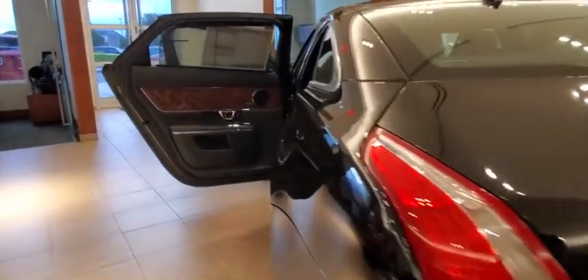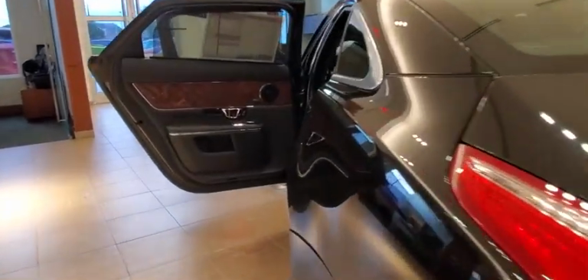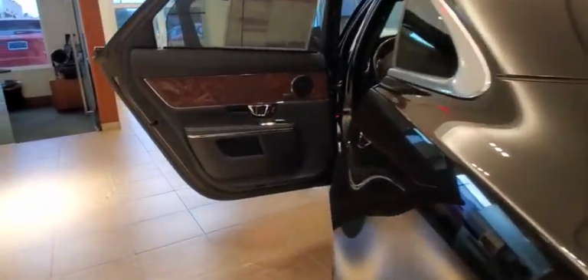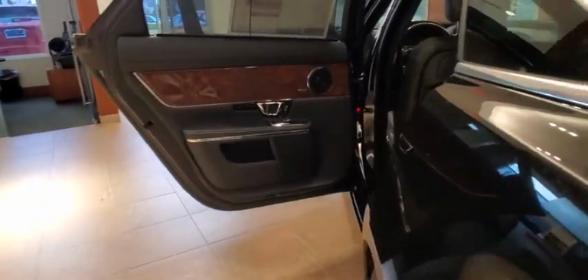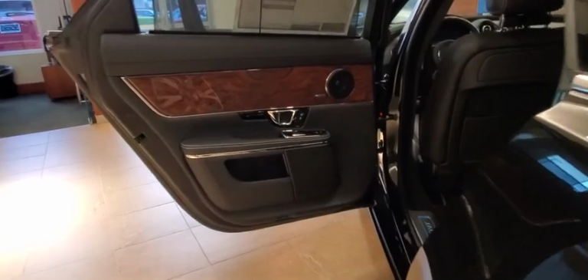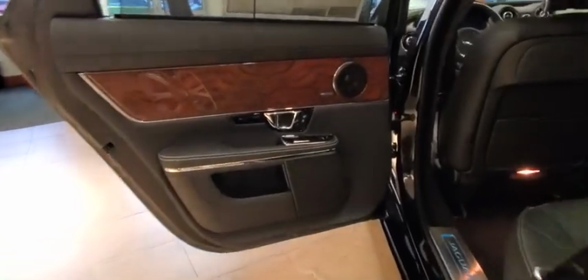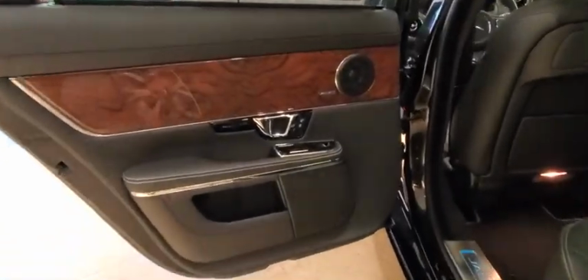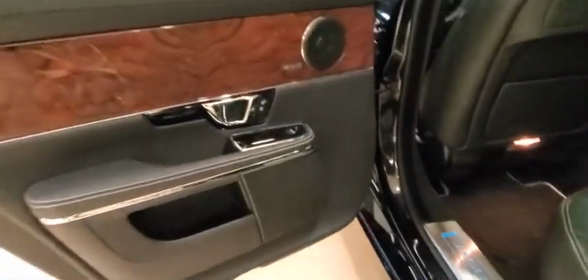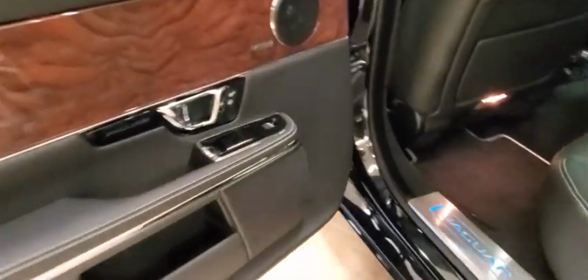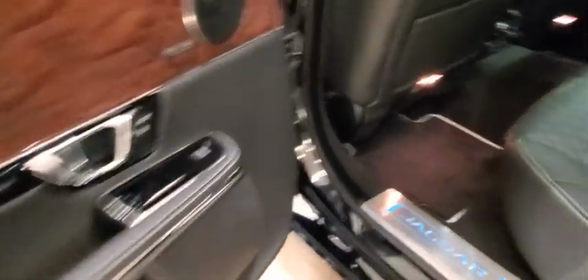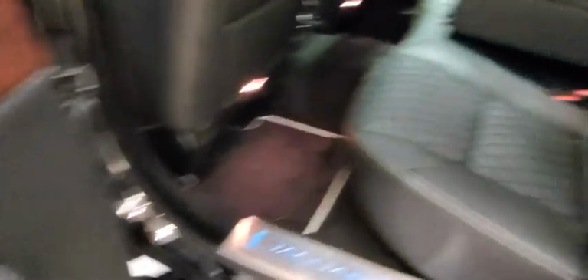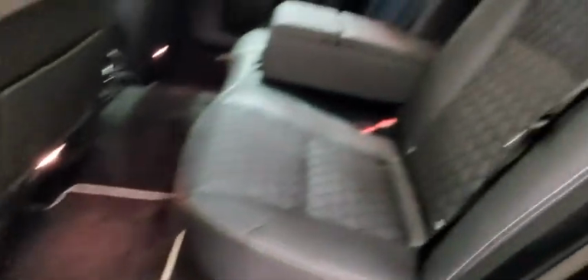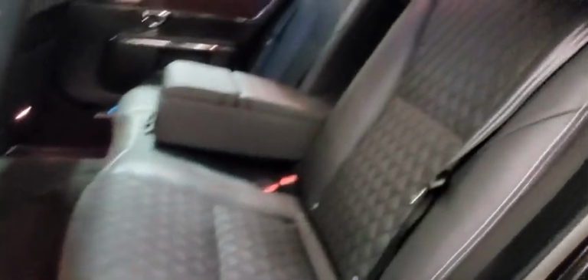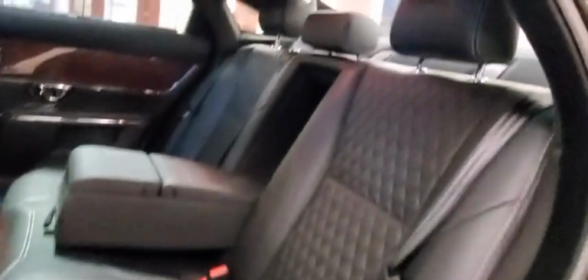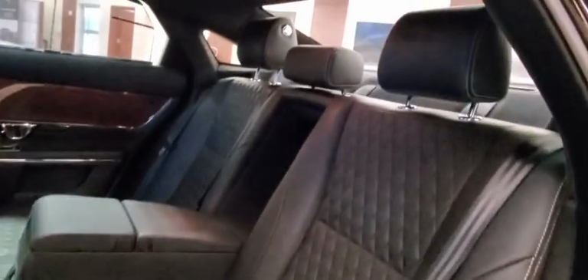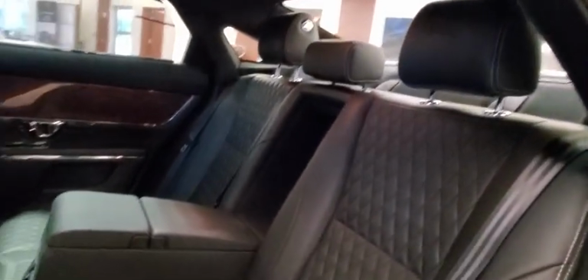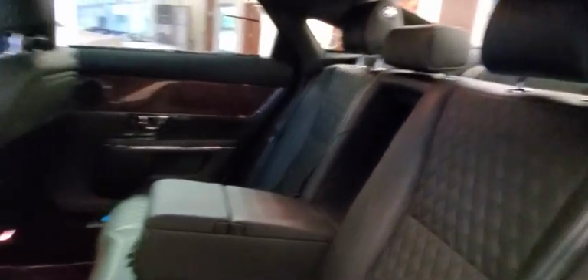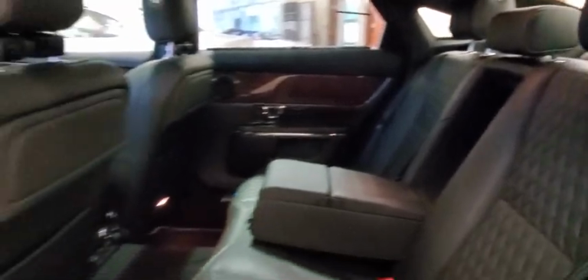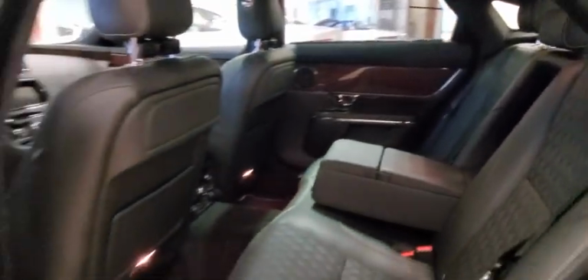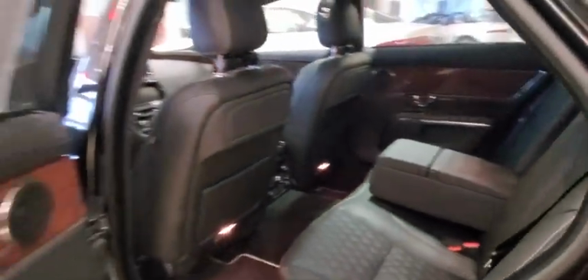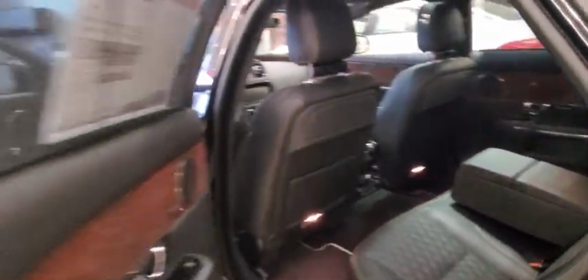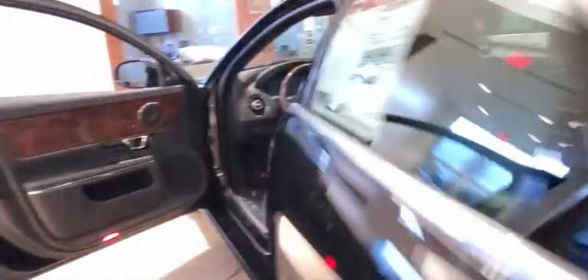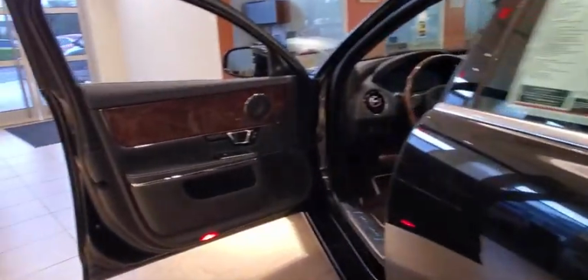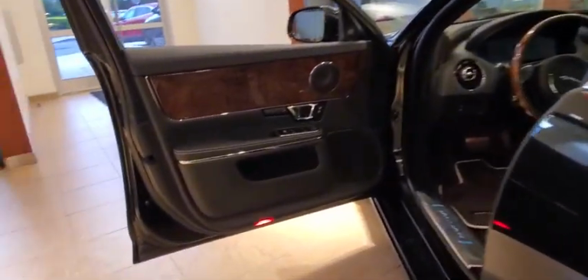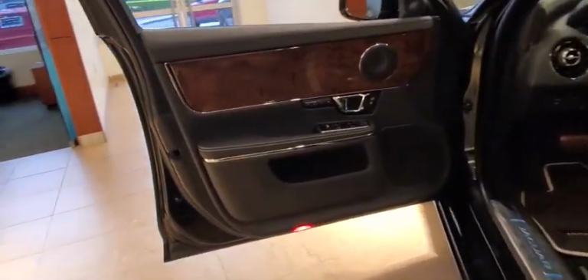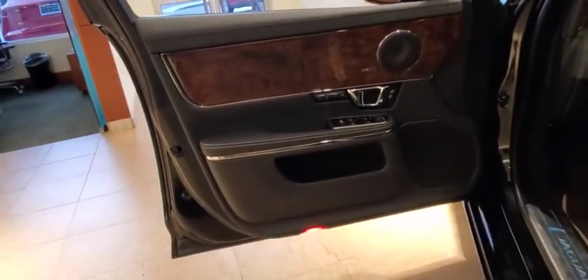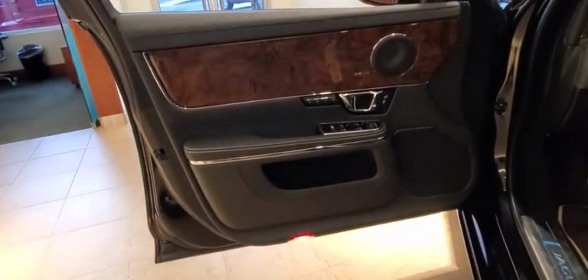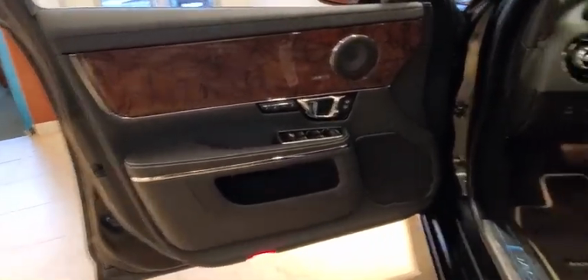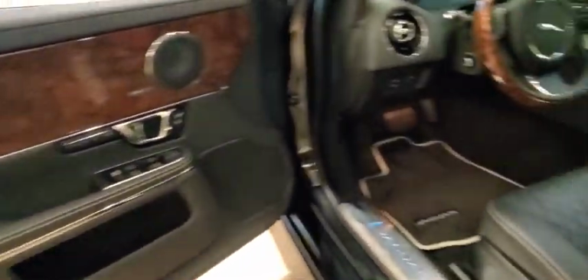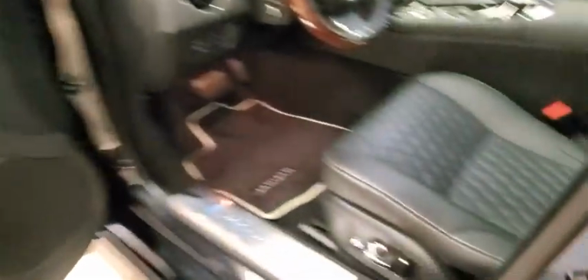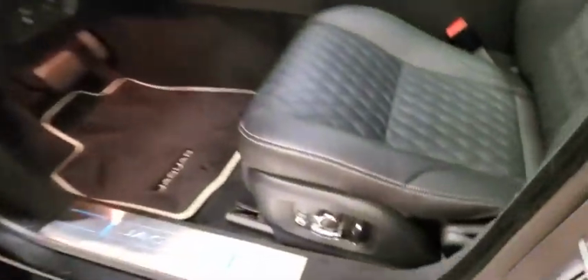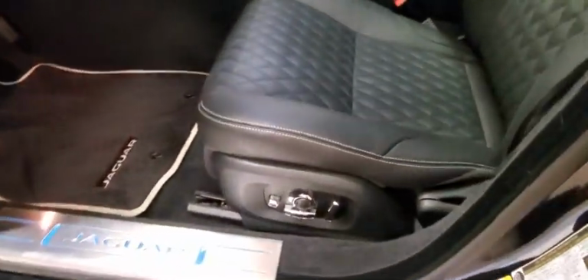Lane departure warning, anti-lock braking system, Bluetooth, leather-wrapped steering wheel, adjustable steering wheel, power steering, auto-dimming rear-view mirror, cruise control, hard disk drive media storage, floor mats, and keyless start.